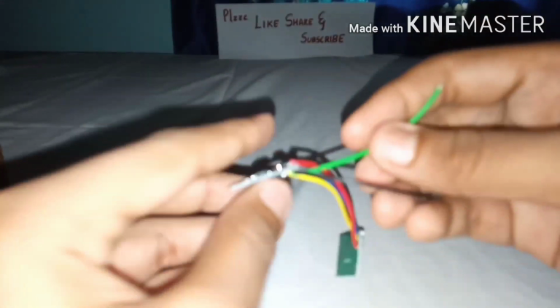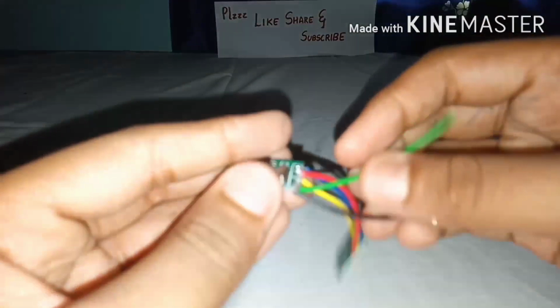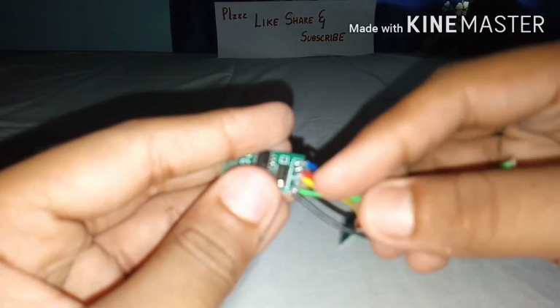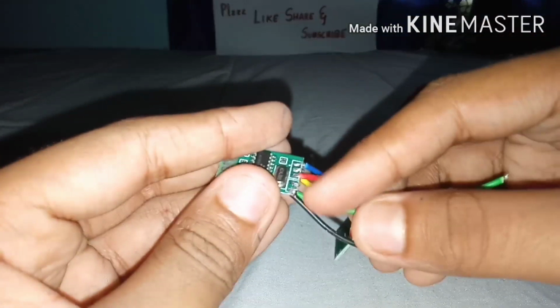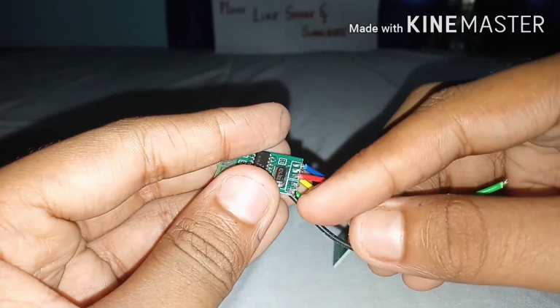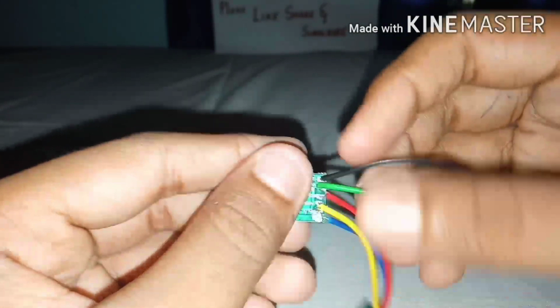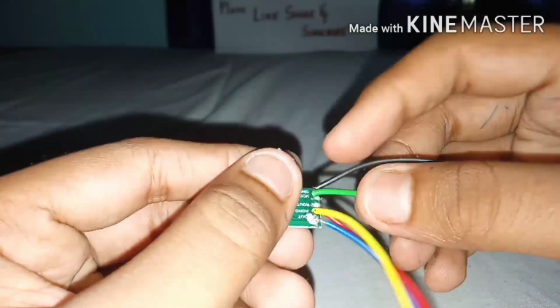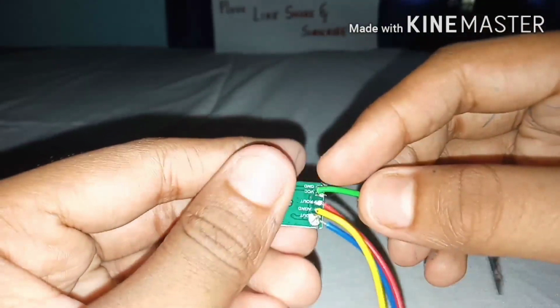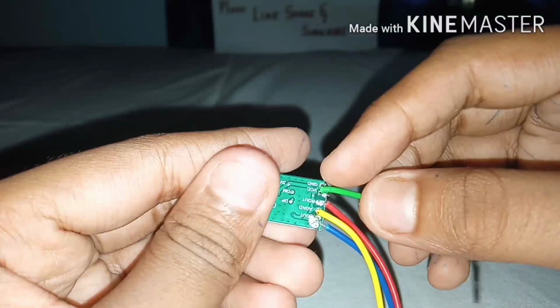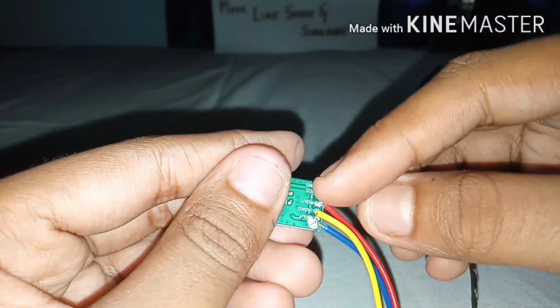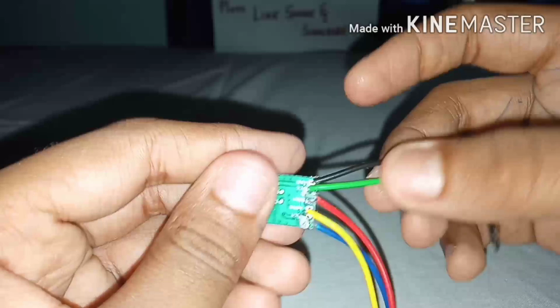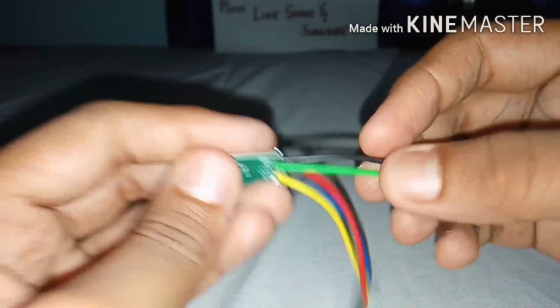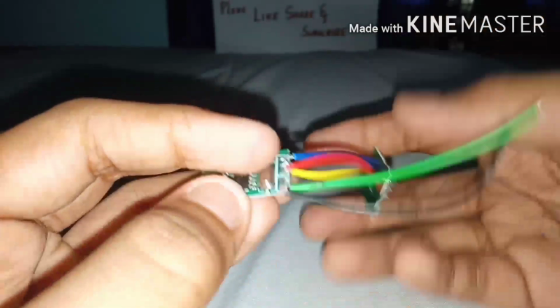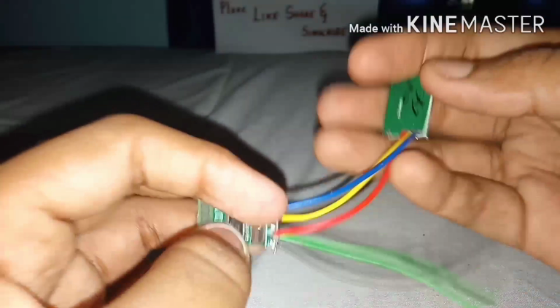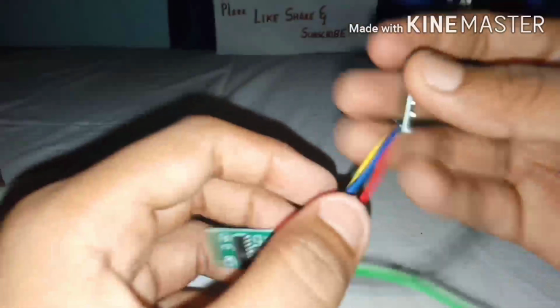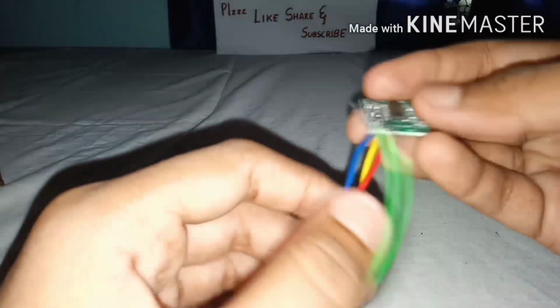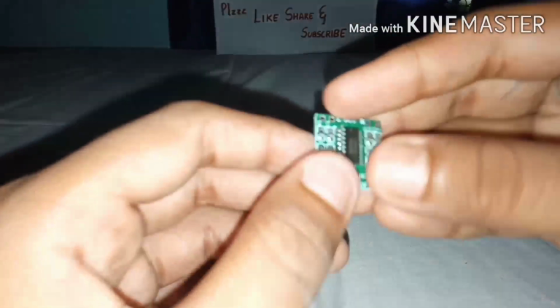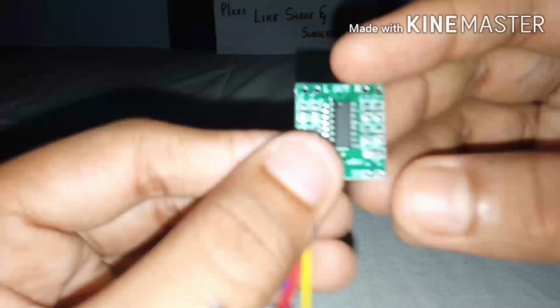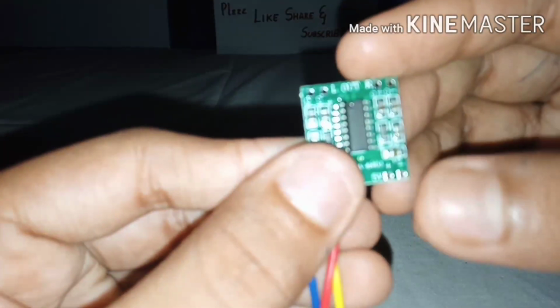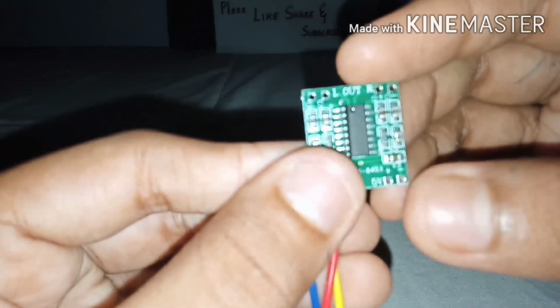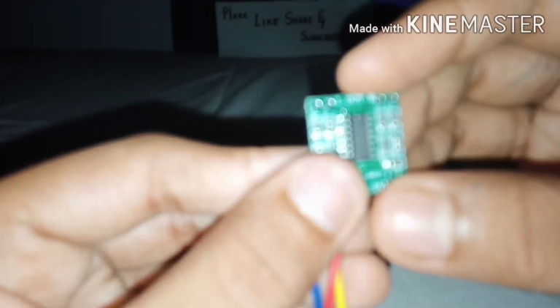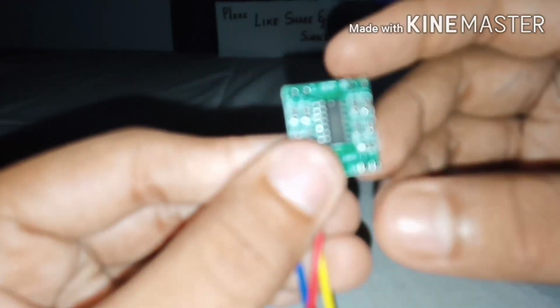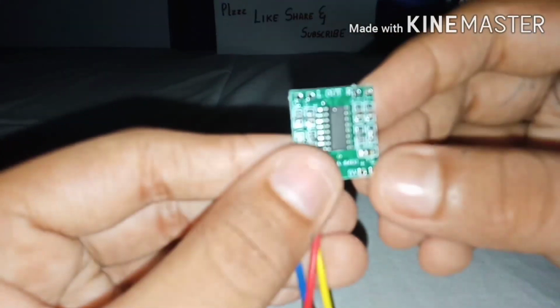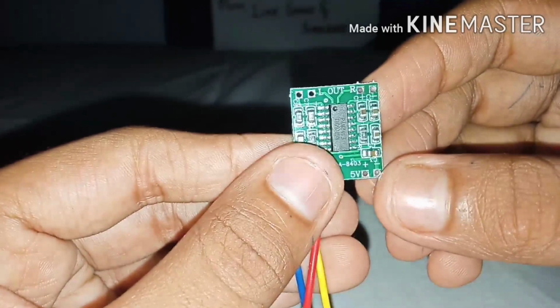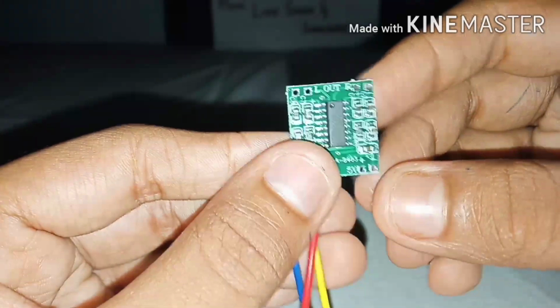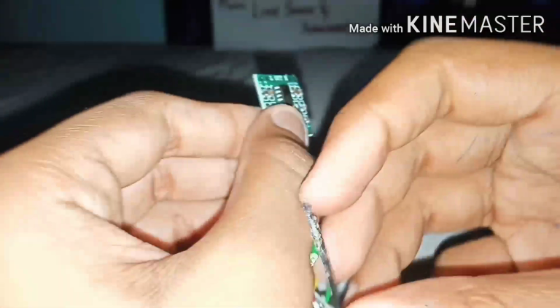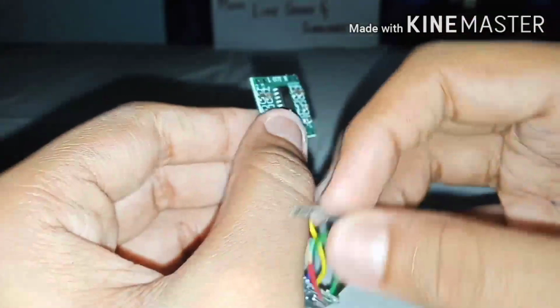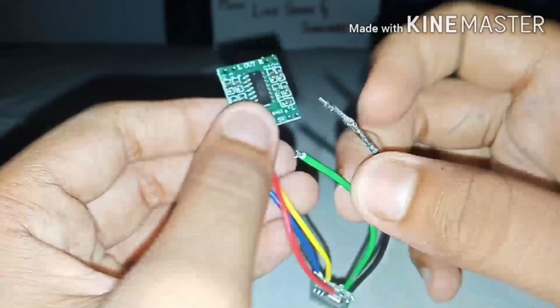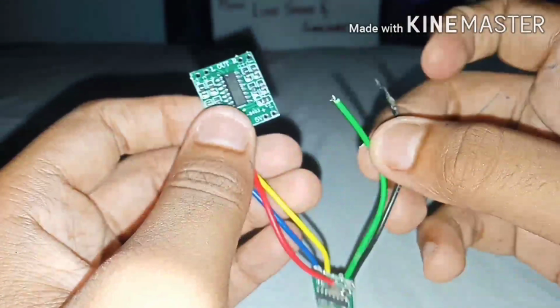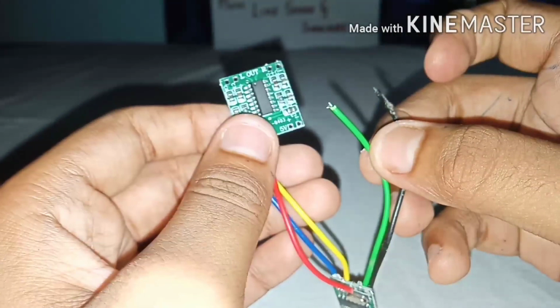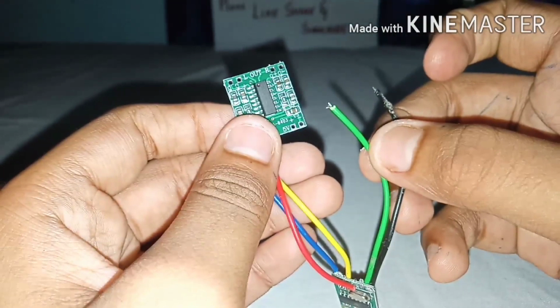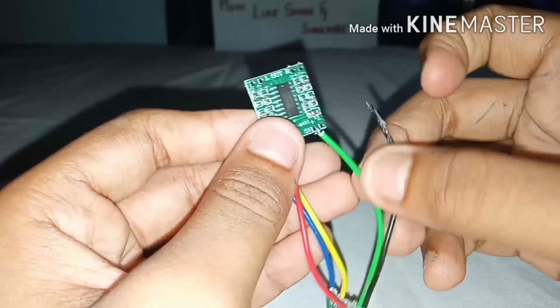L goes to the L-out and audio ground. Now take the Bluetooth module's VCC and ground — VCC goes to the amplifier's positive and ground goes to the amplifier's negative point.